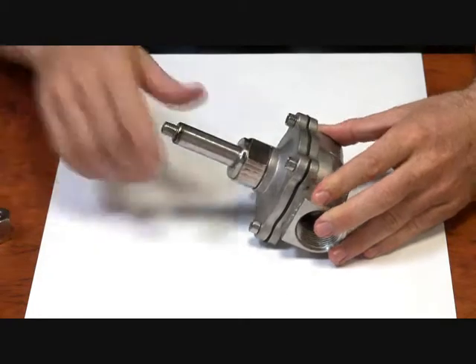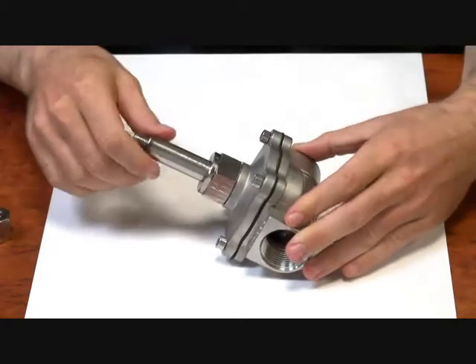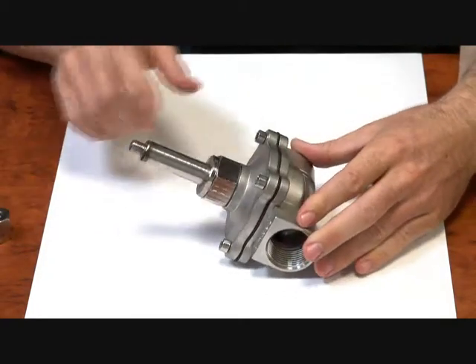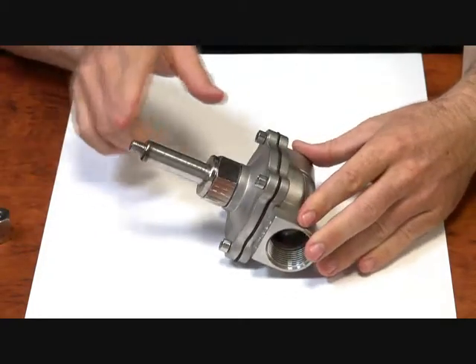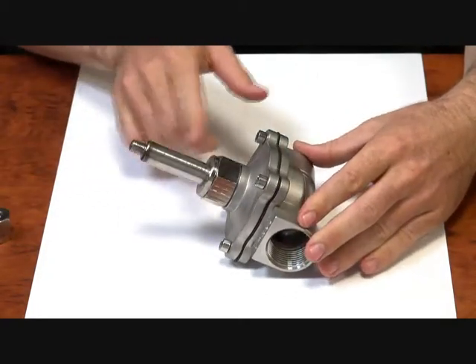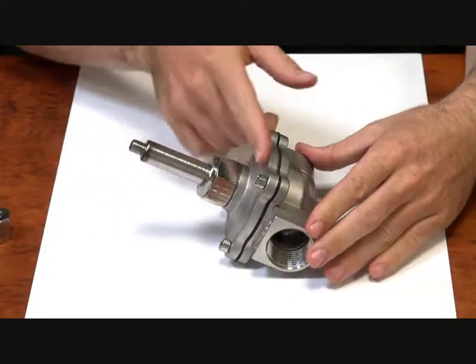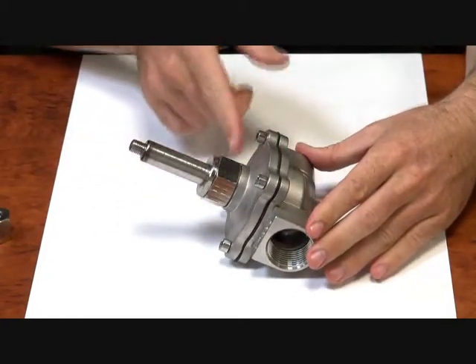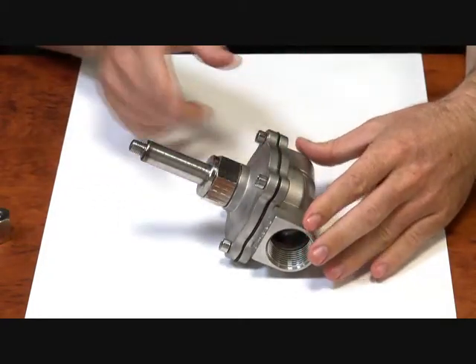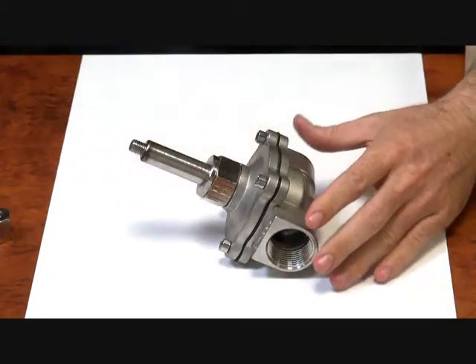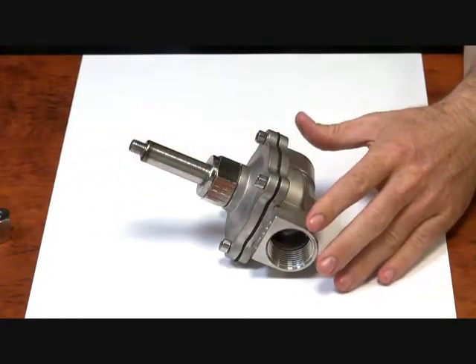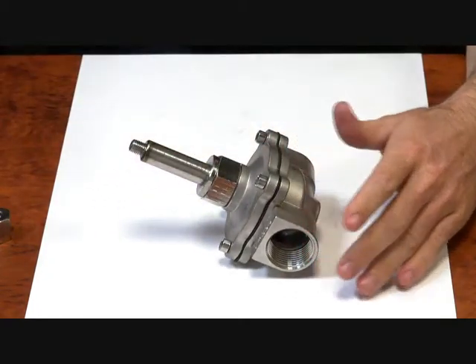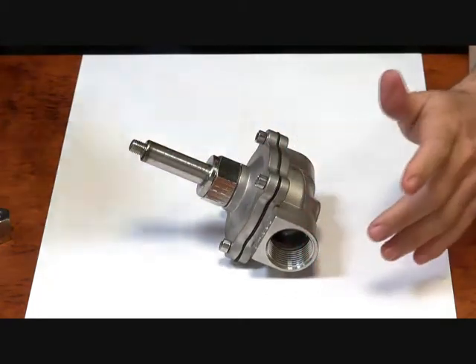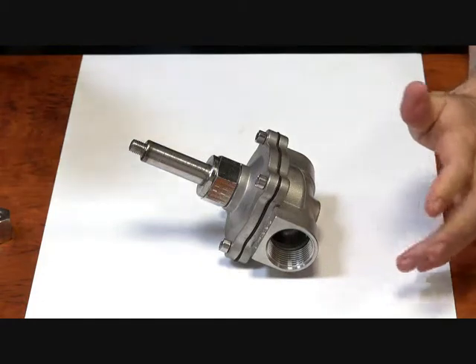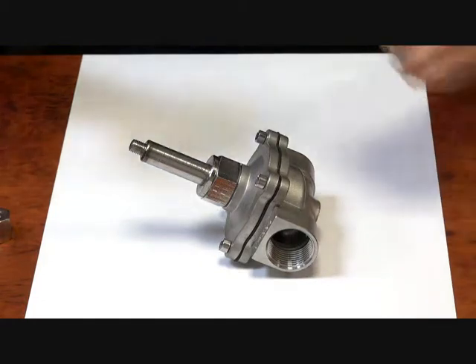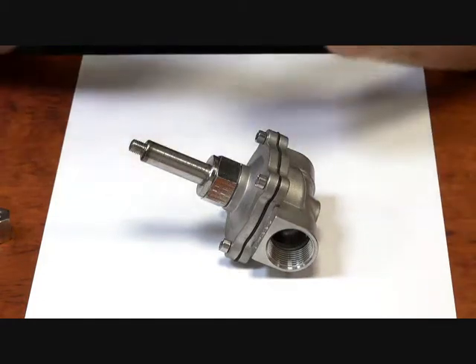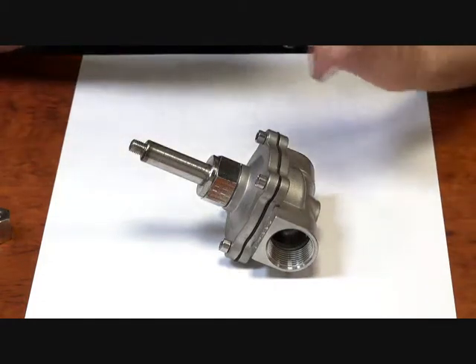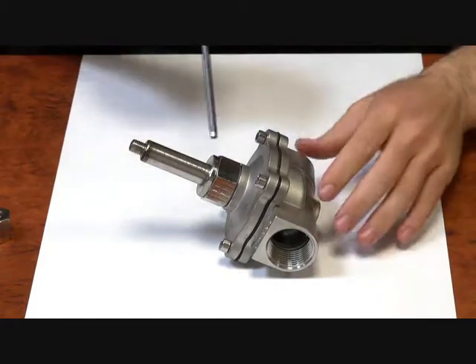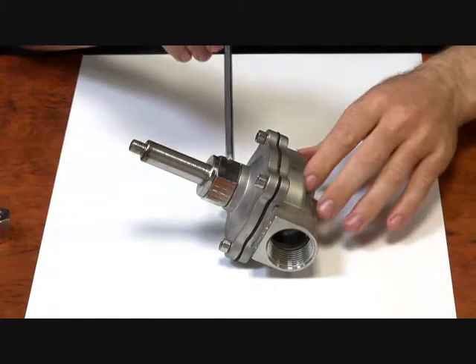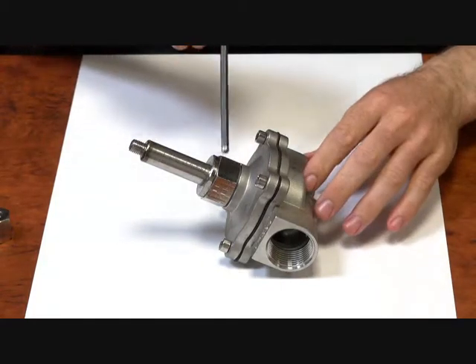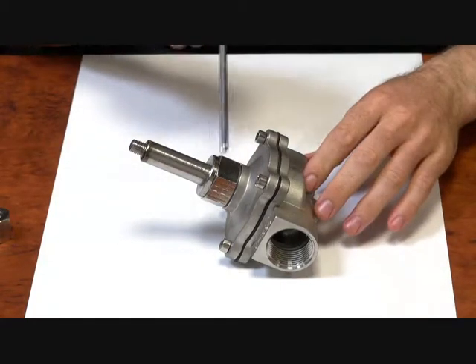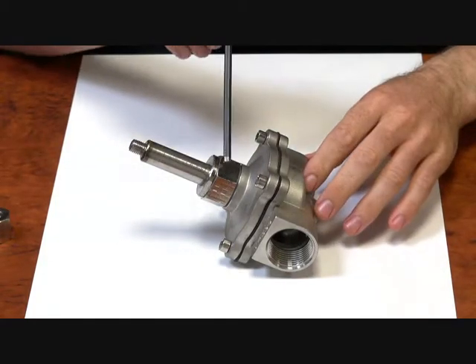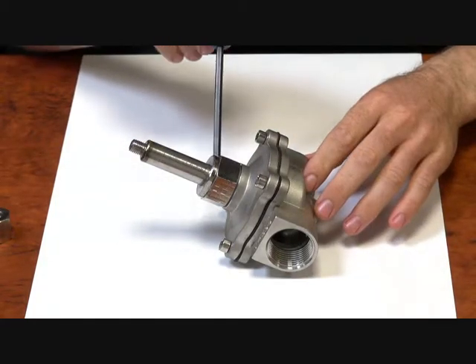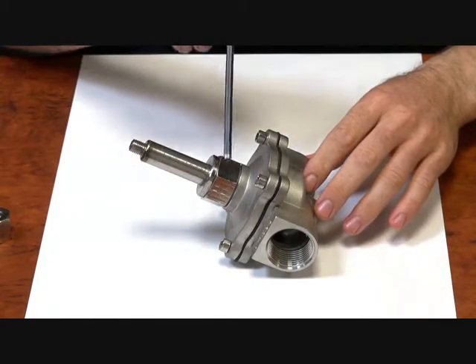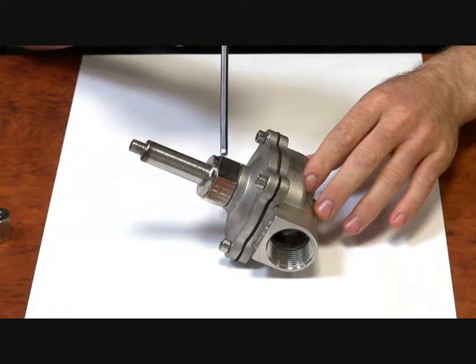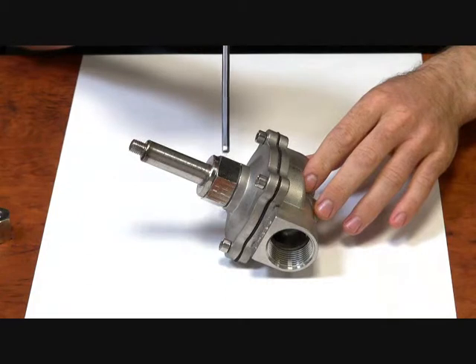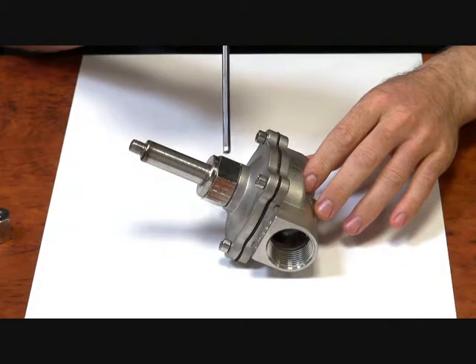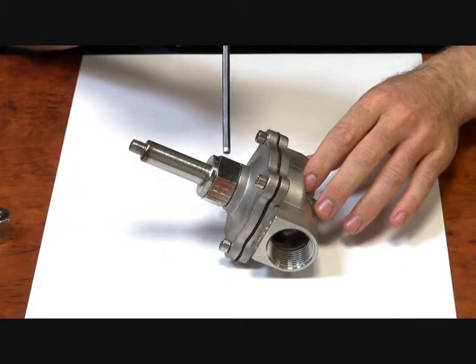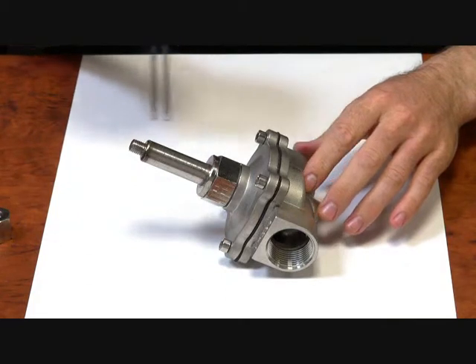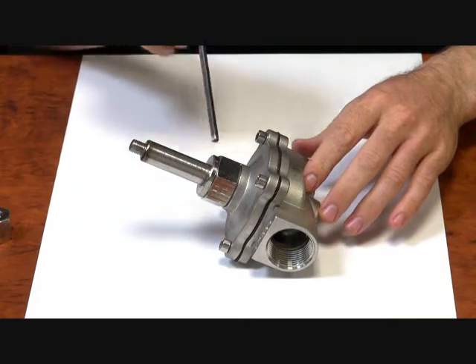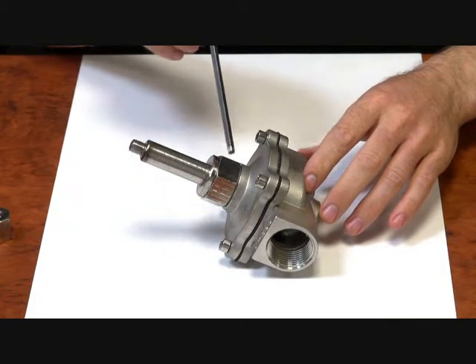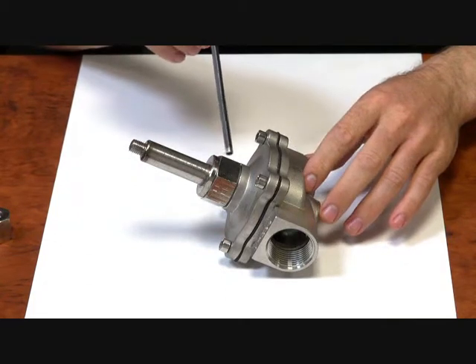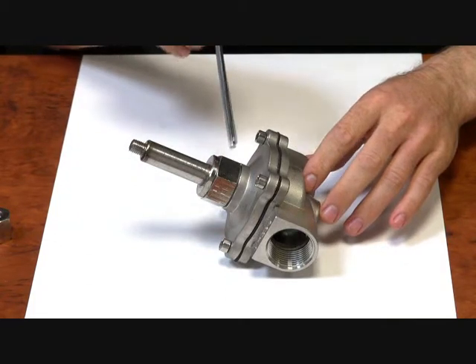Here we're left with the operator and body. Now one giveaway that it's a normally open valve is this little nut on the bottom of the operator. Normally closed valves tend not to have that.